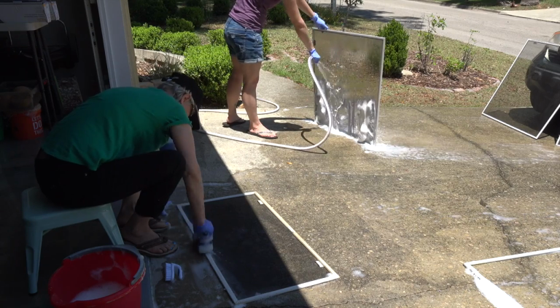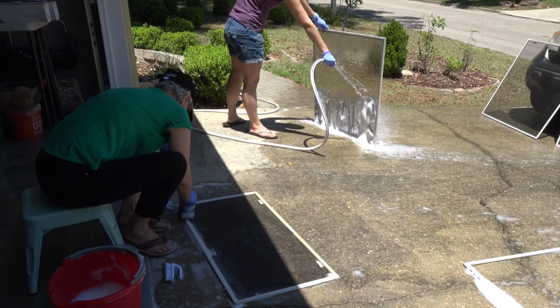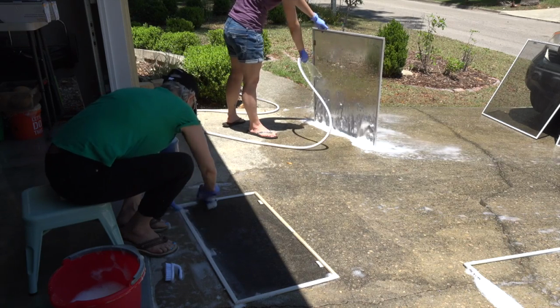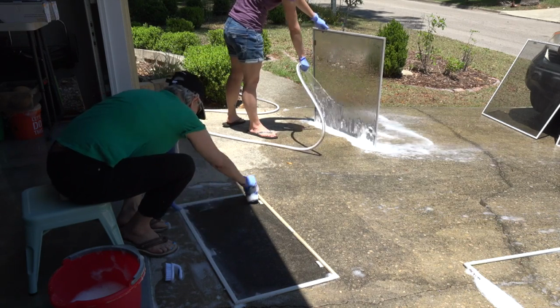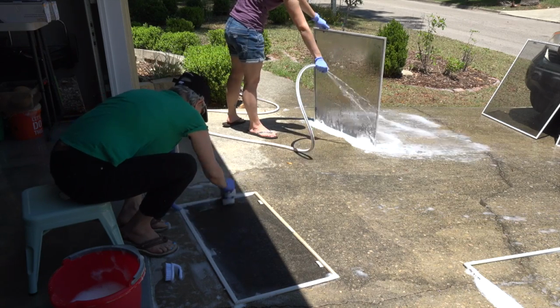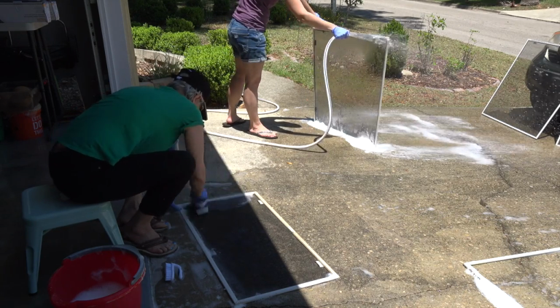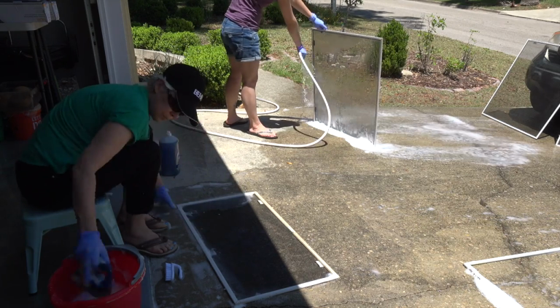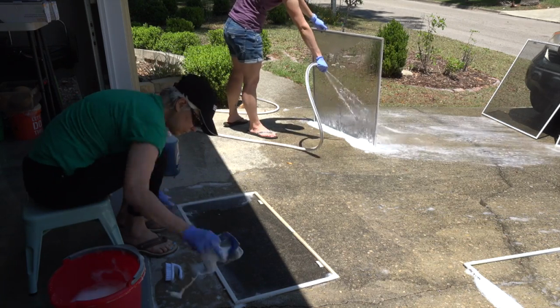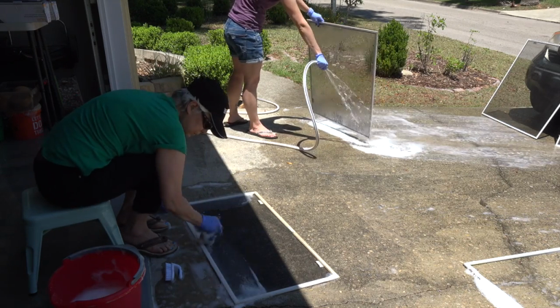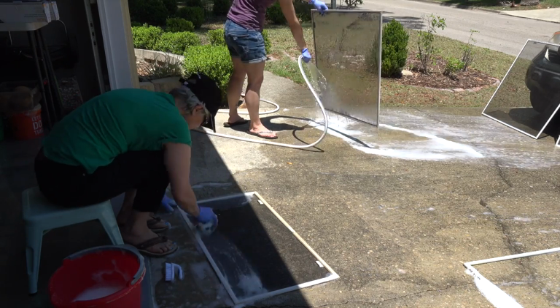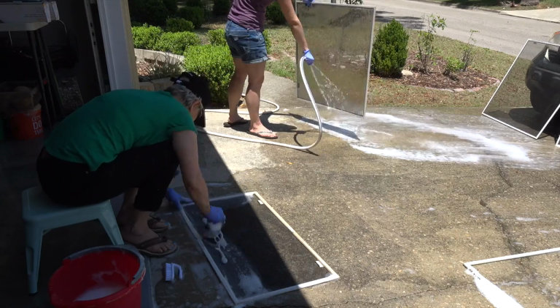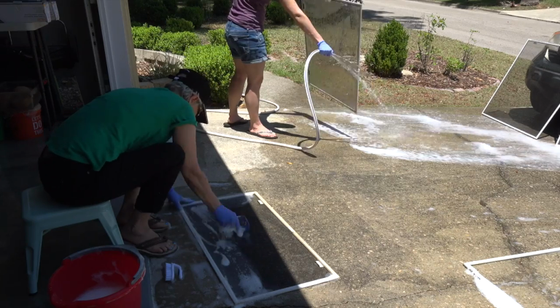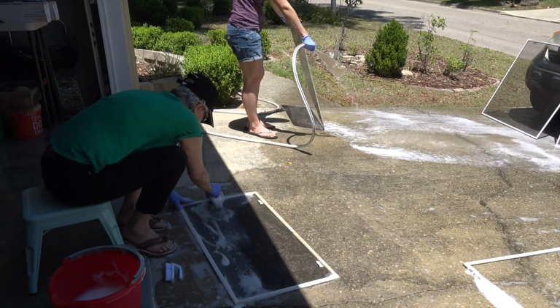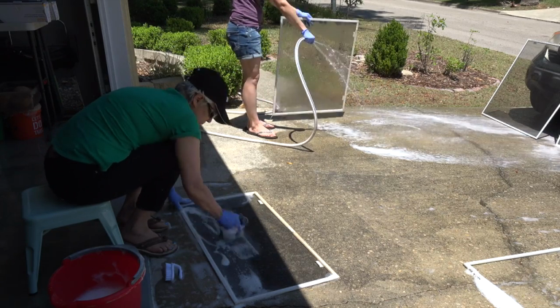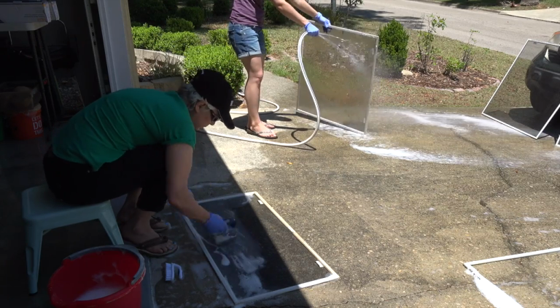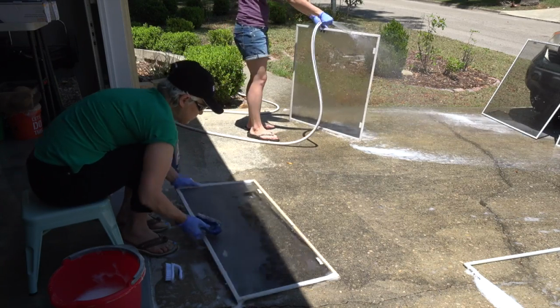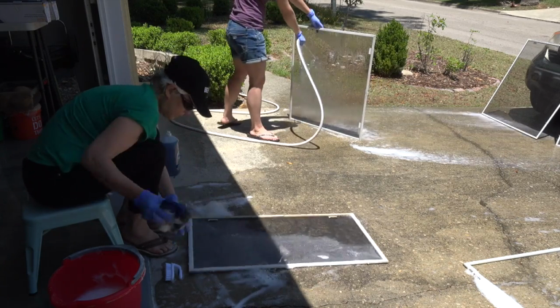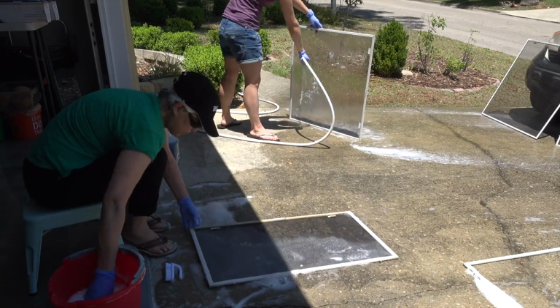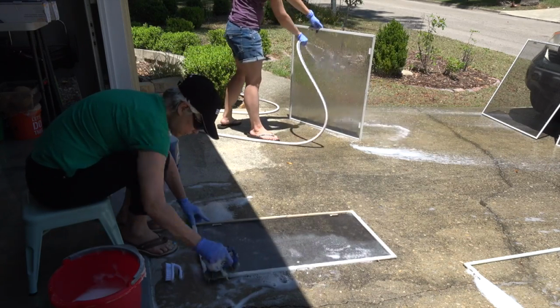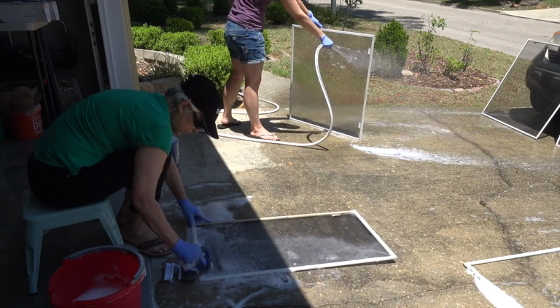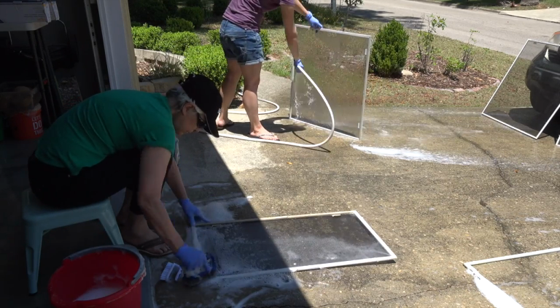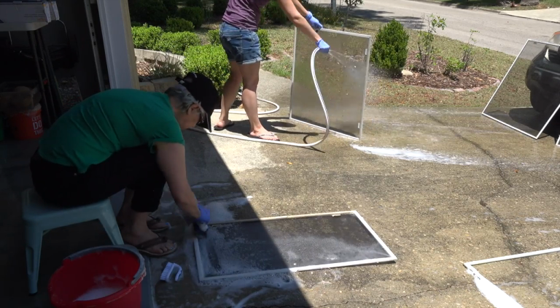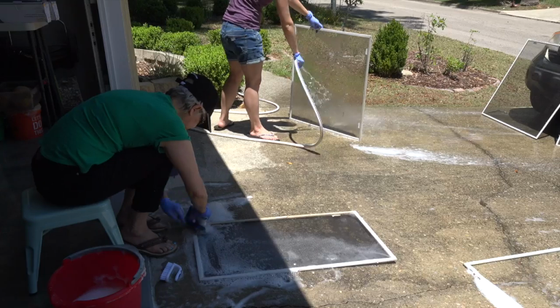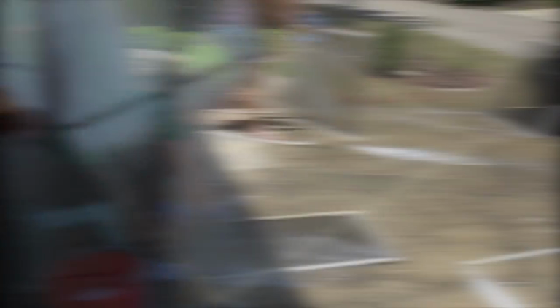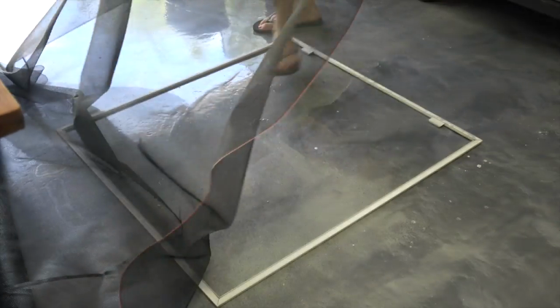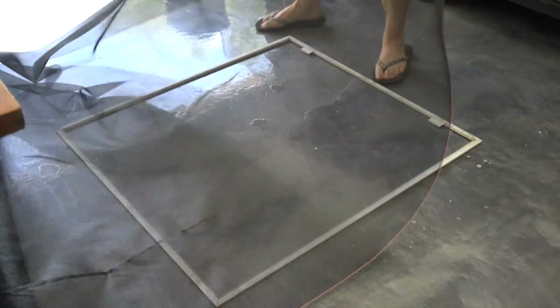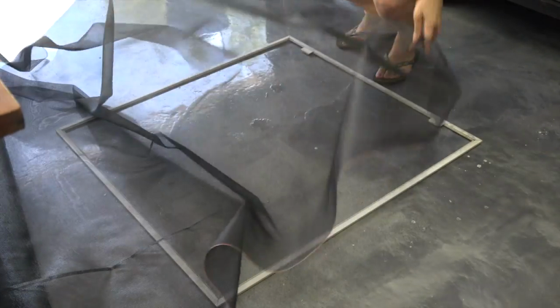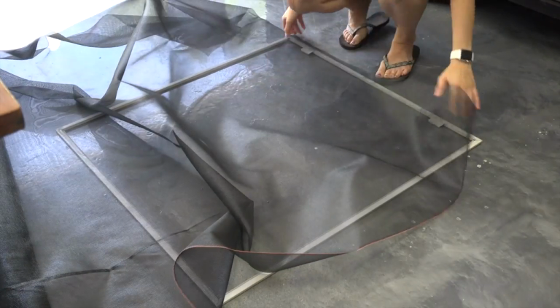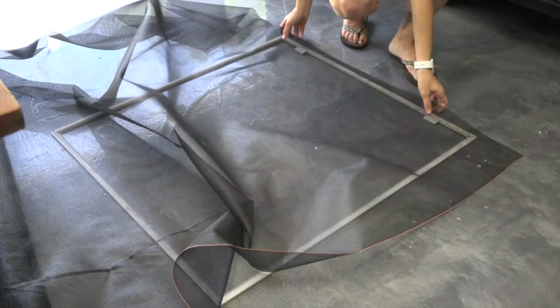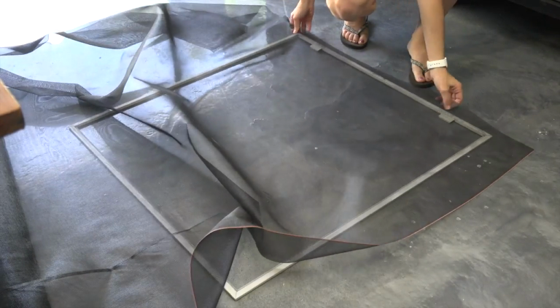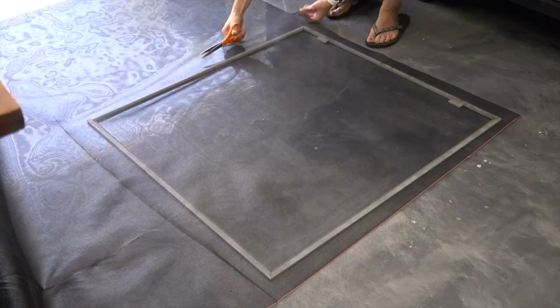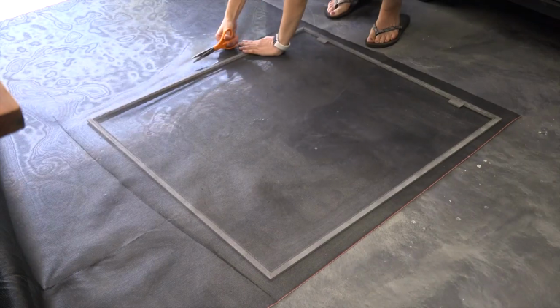This became a really fast process when mom cleaned and rinsed everything. Next we fit screen to the three that needed repairing.